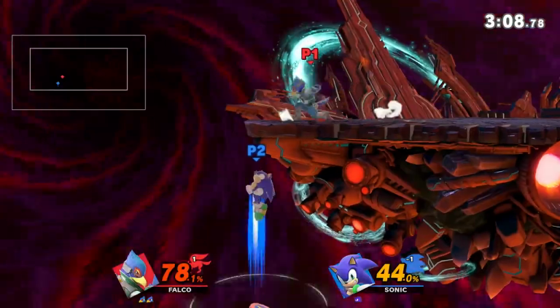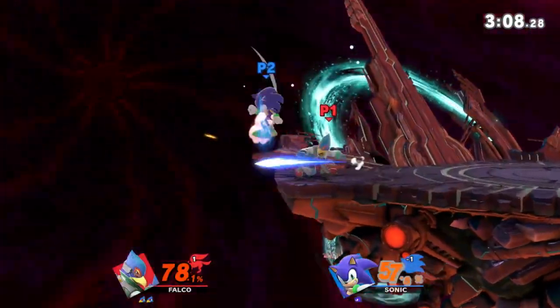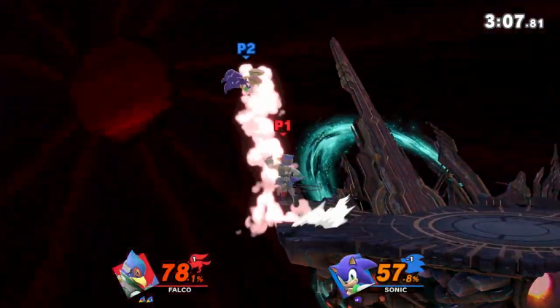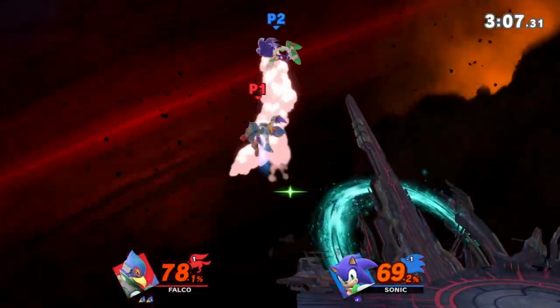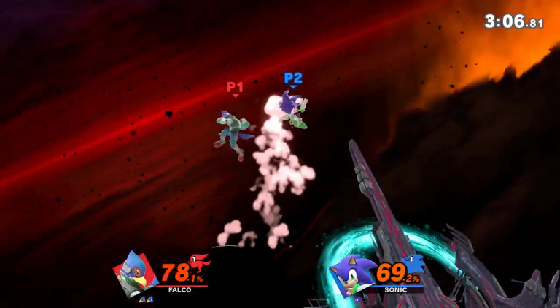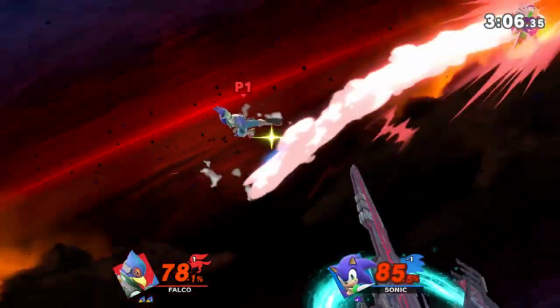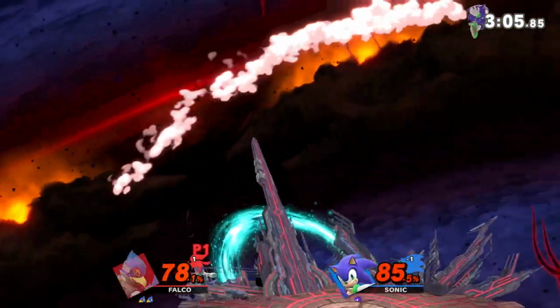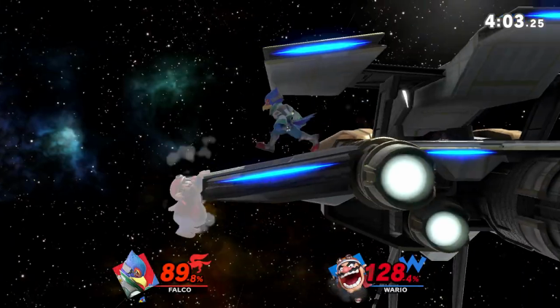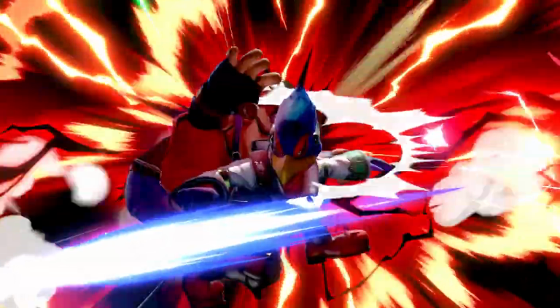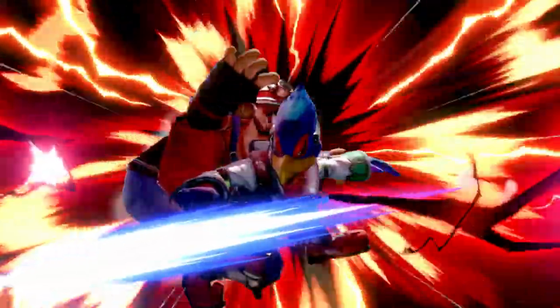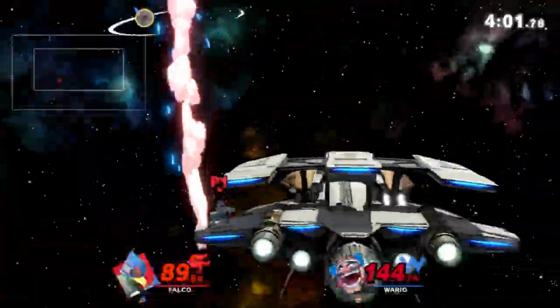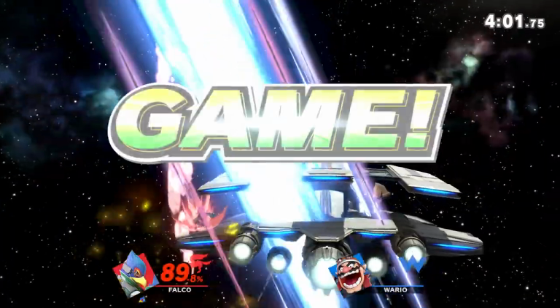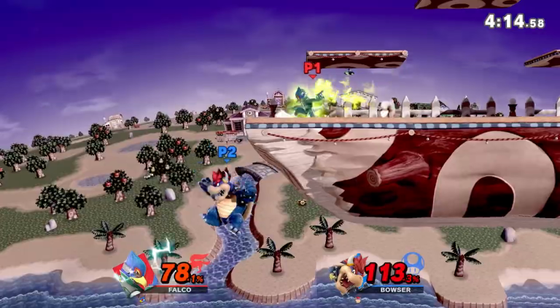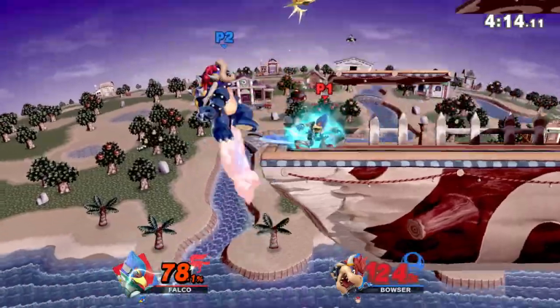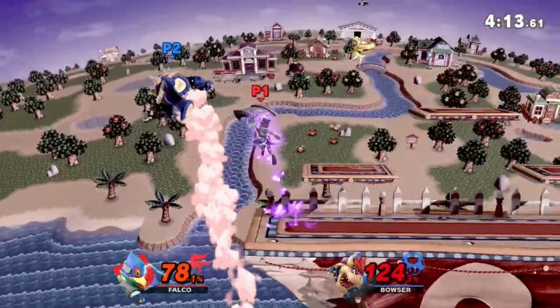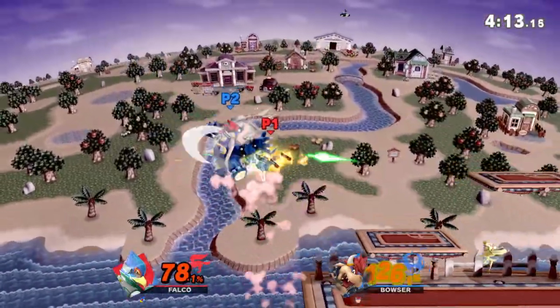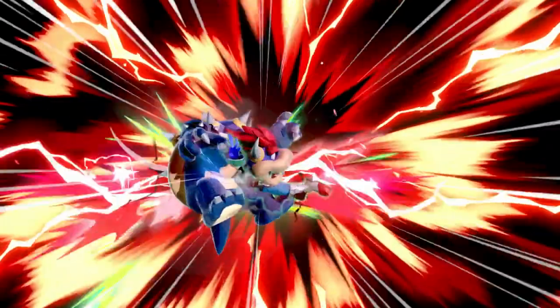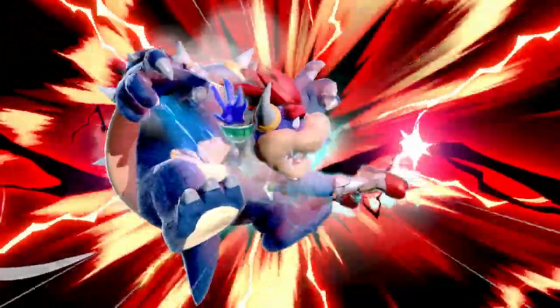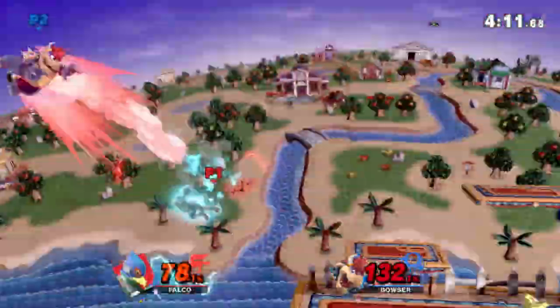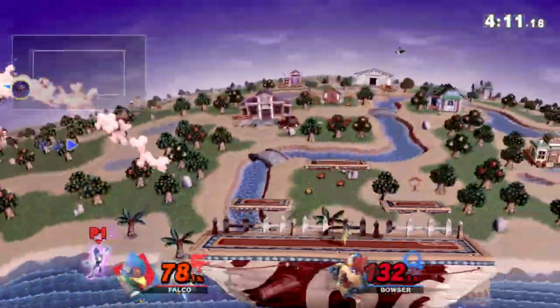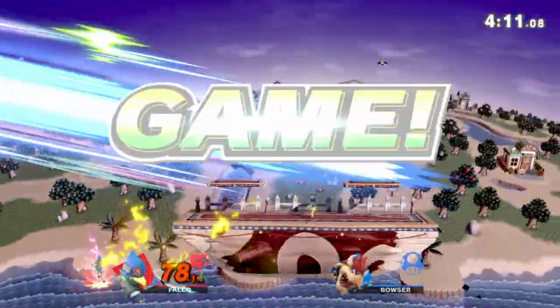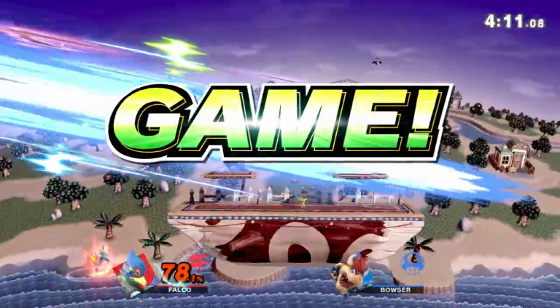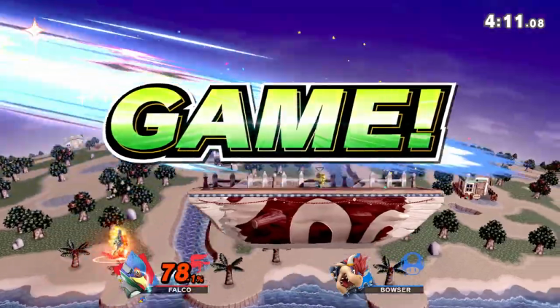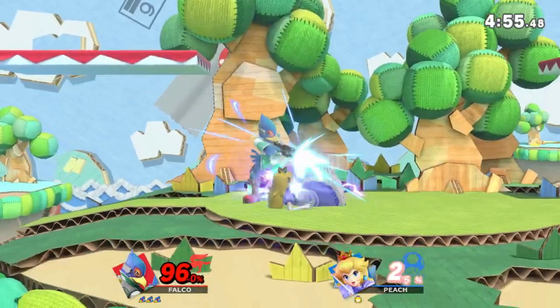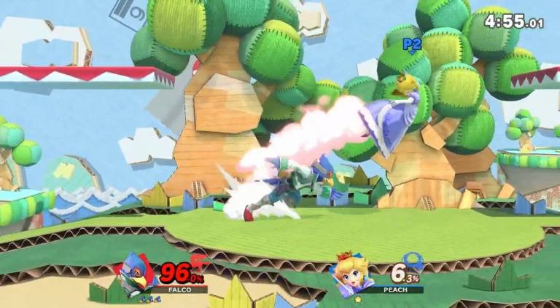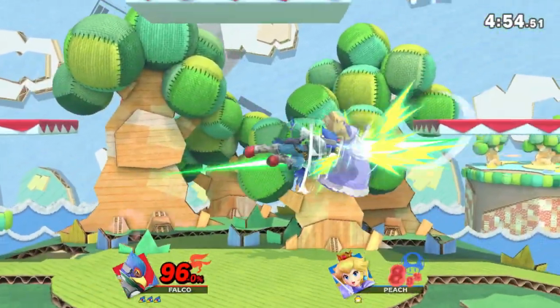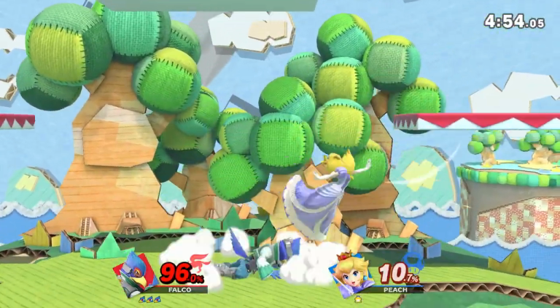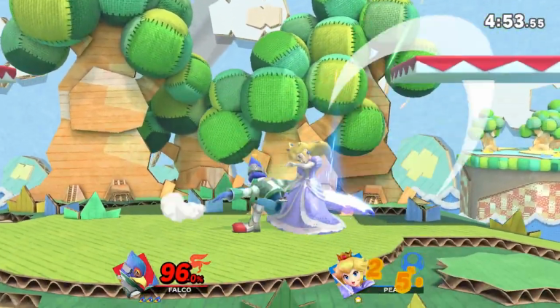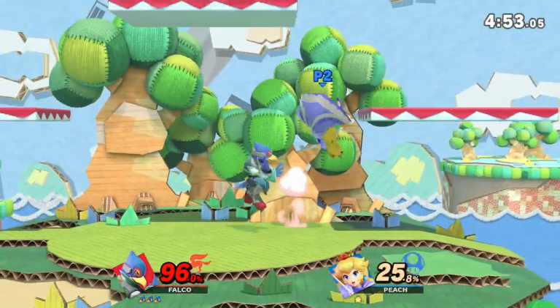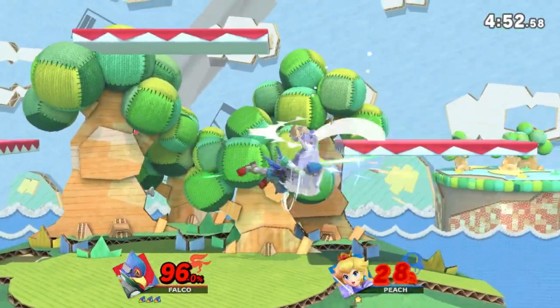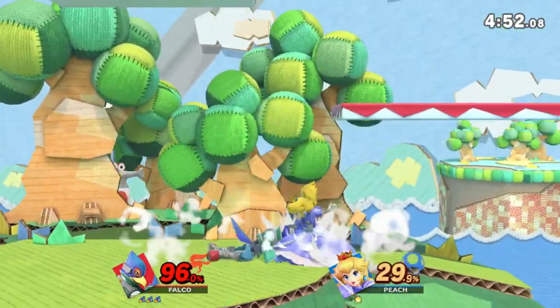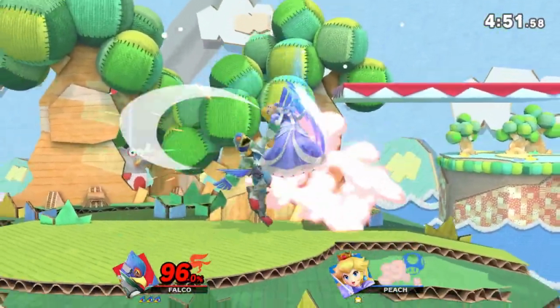Down Tilt is still a great tool in Smash Ultimate. It's a combo starter, kill move, and spacing tool all wrapped in one. Though Down Tilt is a bit slower than the previous iteration, it's still worth throwing out from time to time. Next time you play Falco, try to land one of these Down Tilt combos on your friends and watch them get shook.